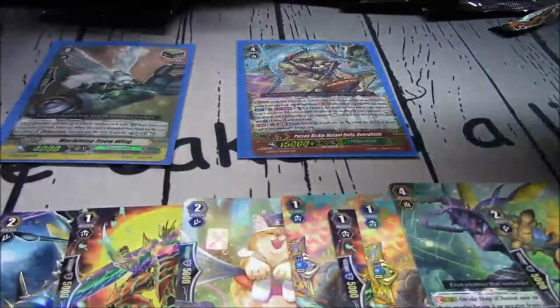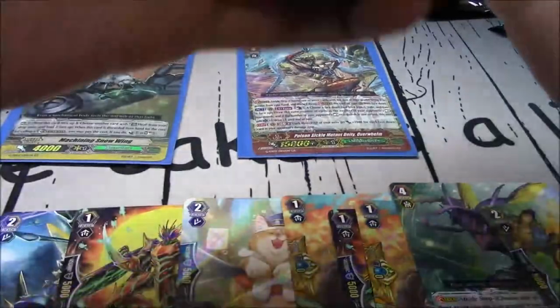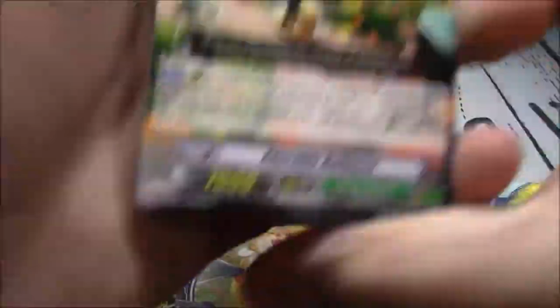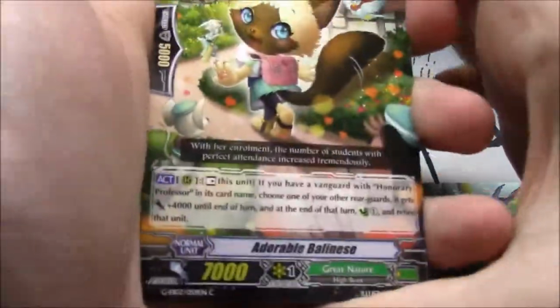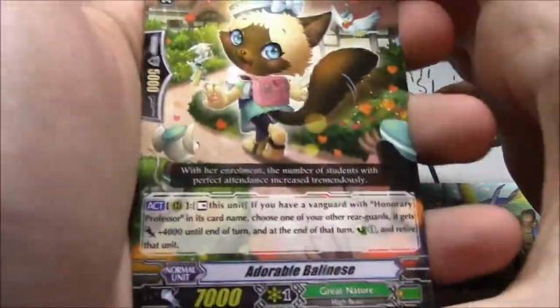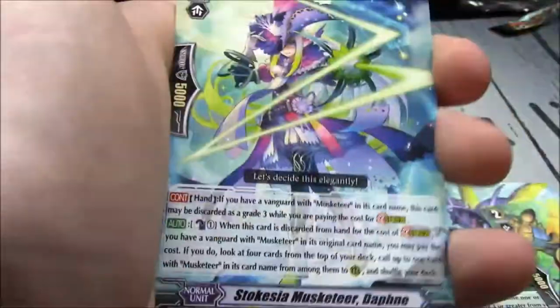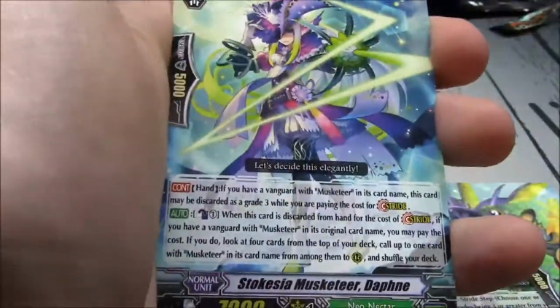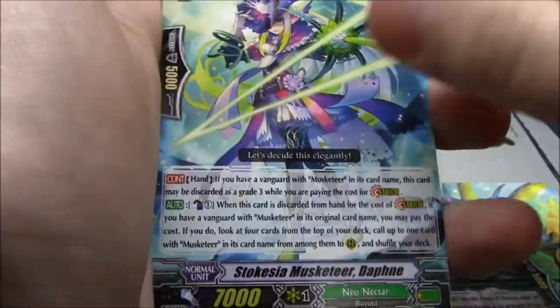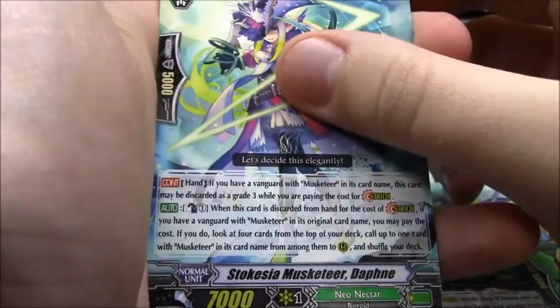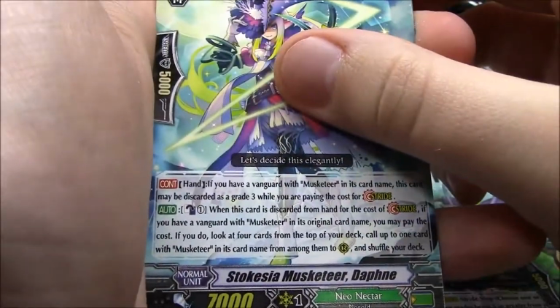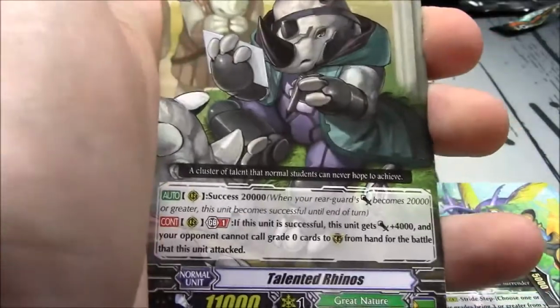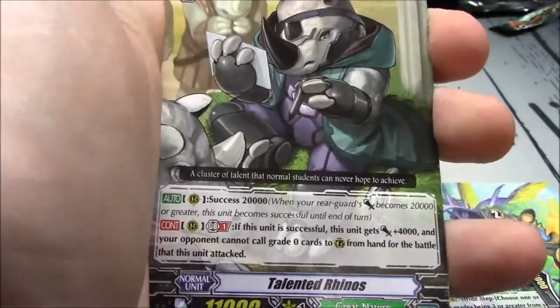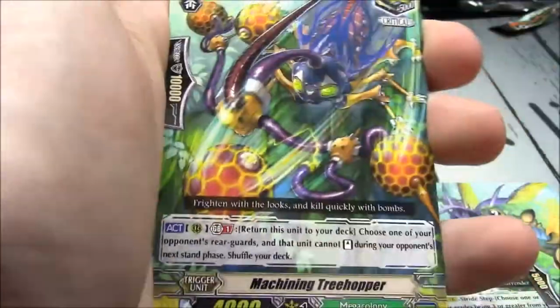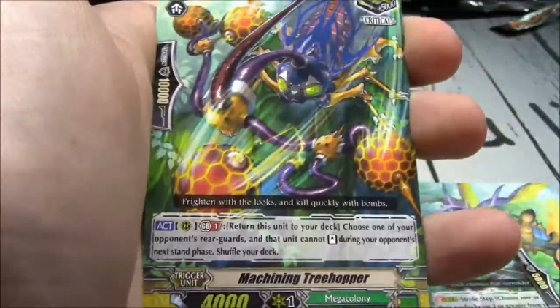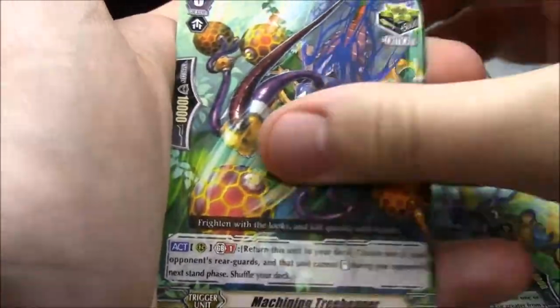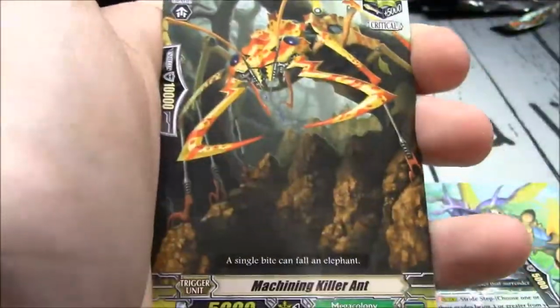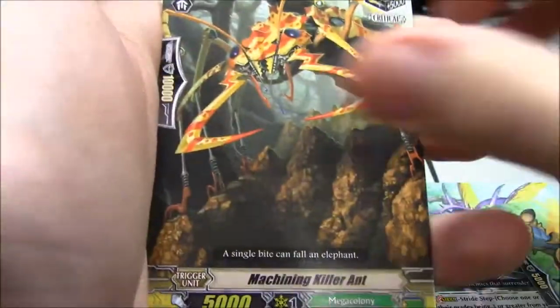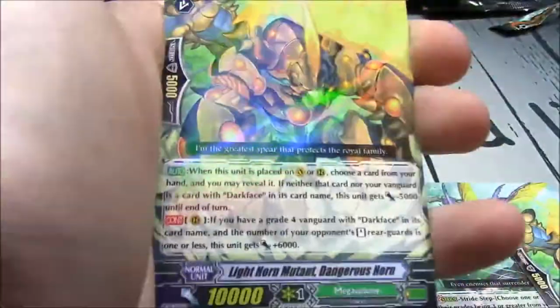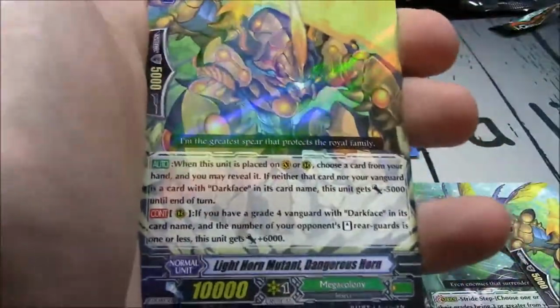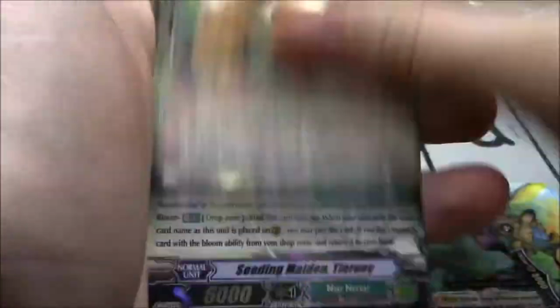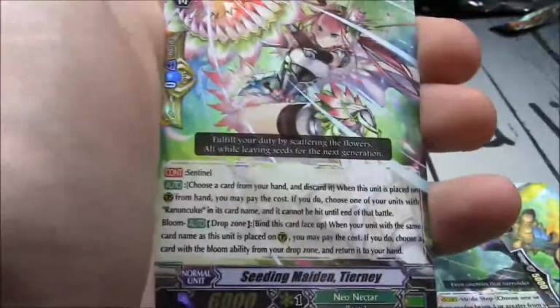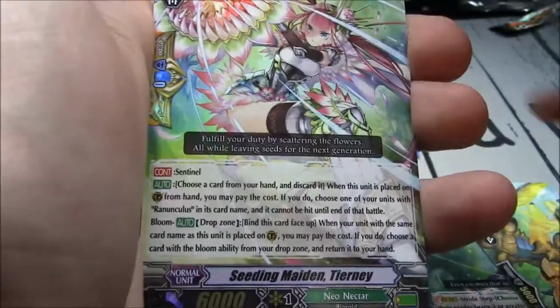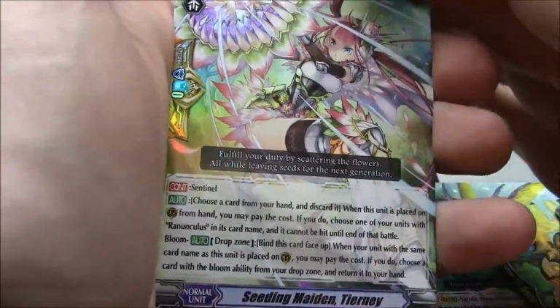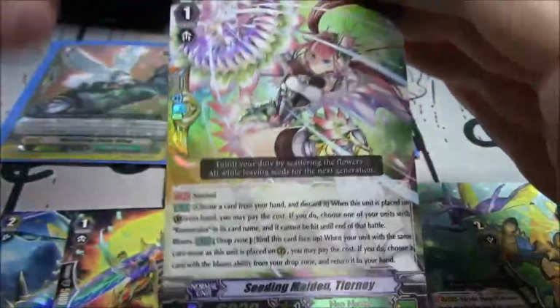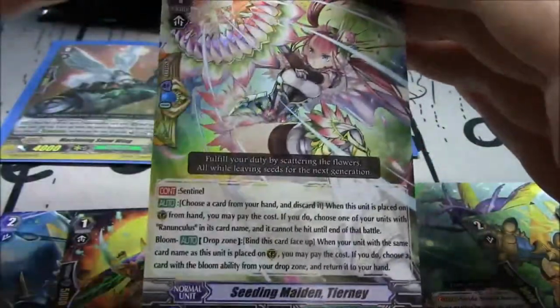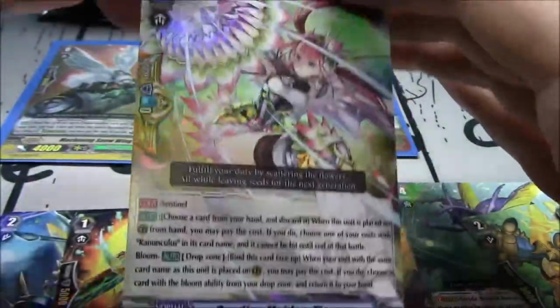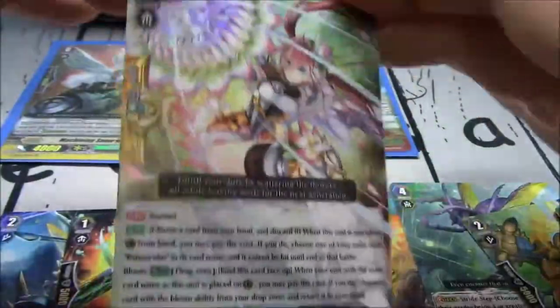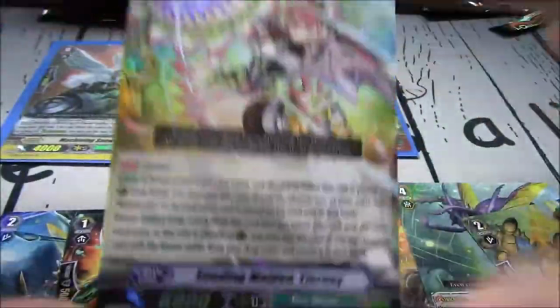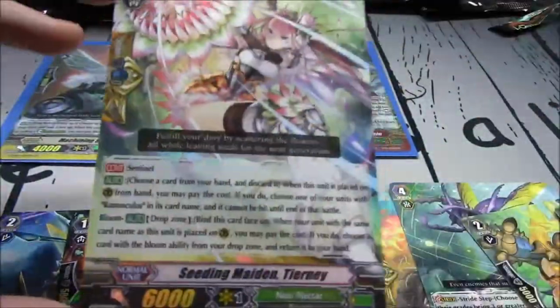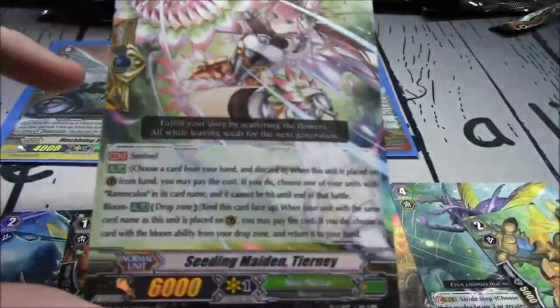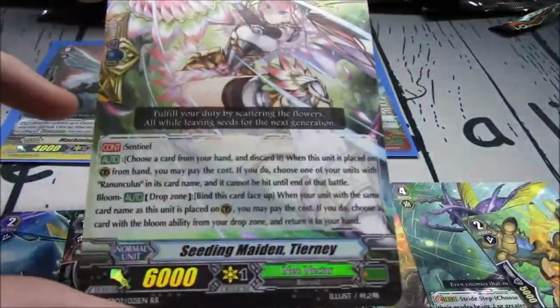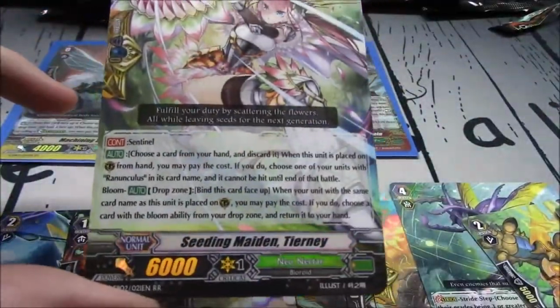Adorable Balinese, Daphne, Talented Rhinos, Machining Treehopper, Machining Killer, and Dangerous Horn. Seeding Maiden Tierney — double R, great card. Definitely what I want to run in Asha now.